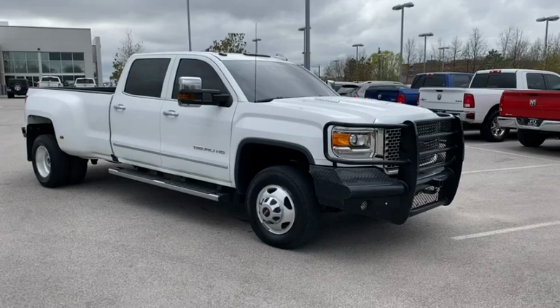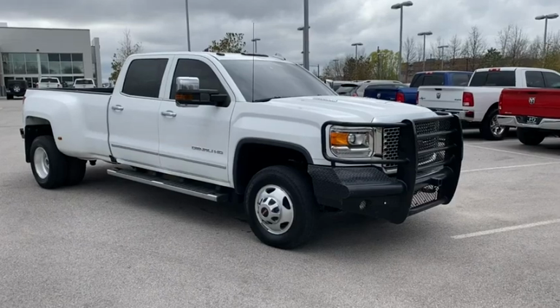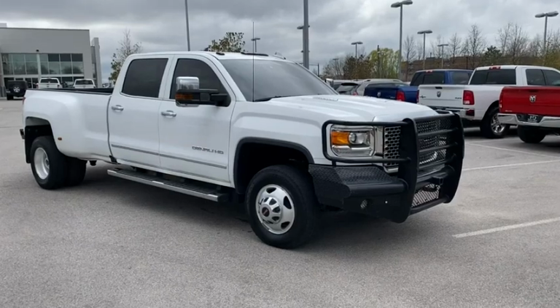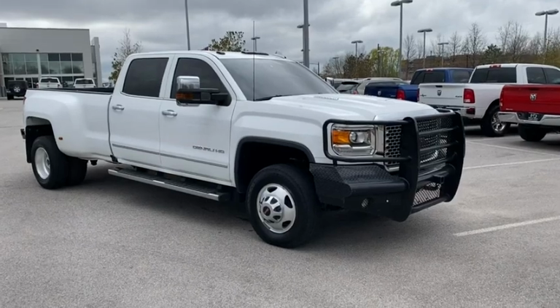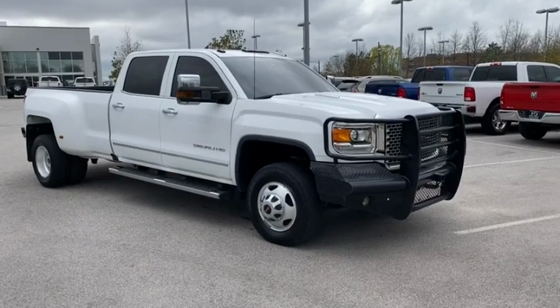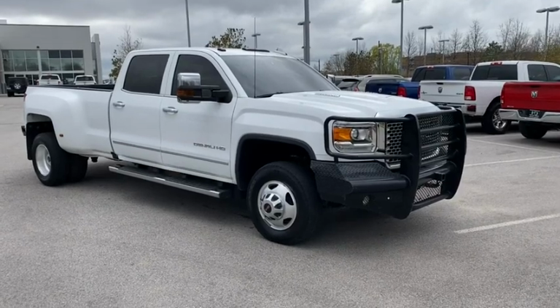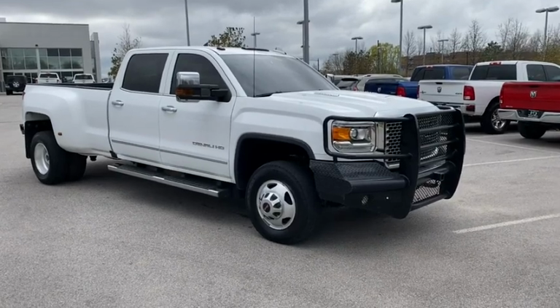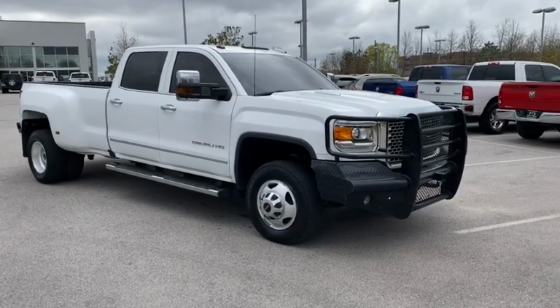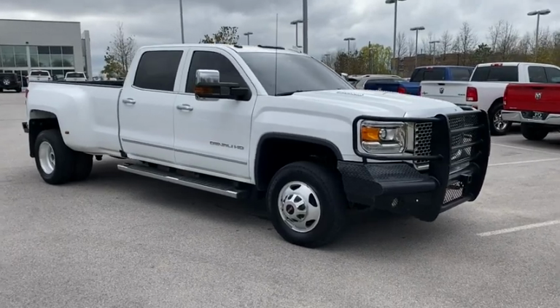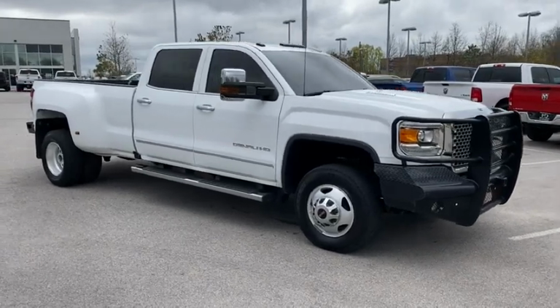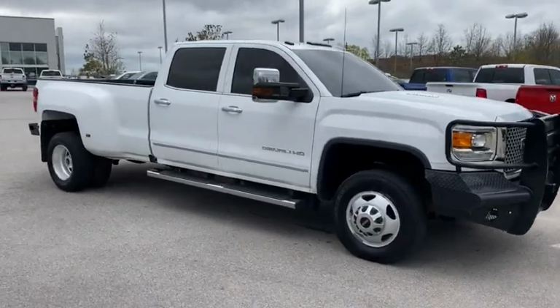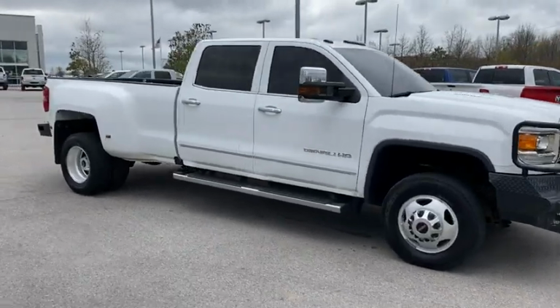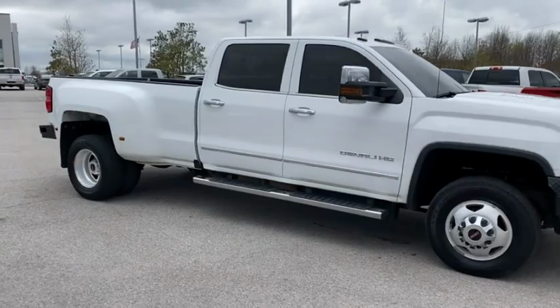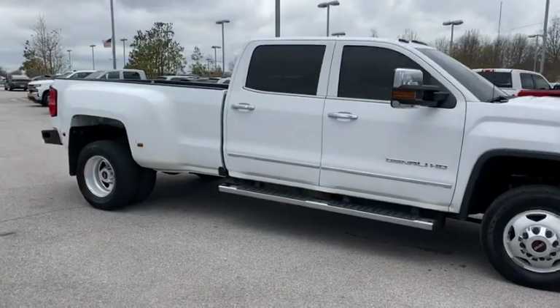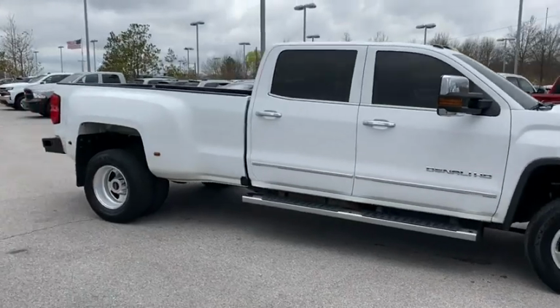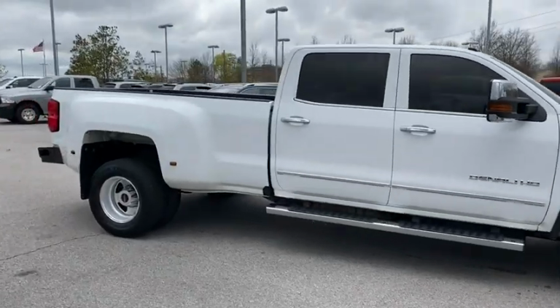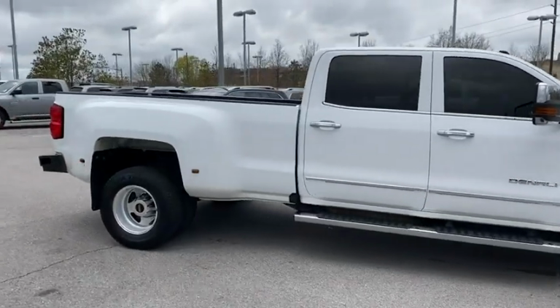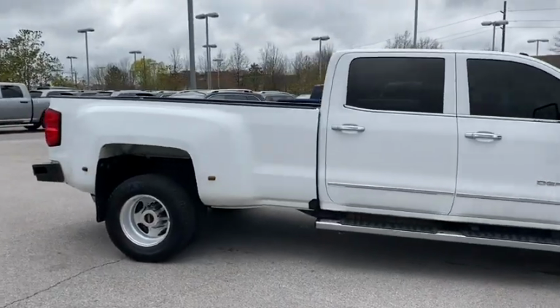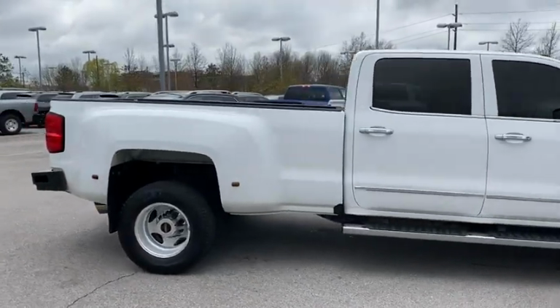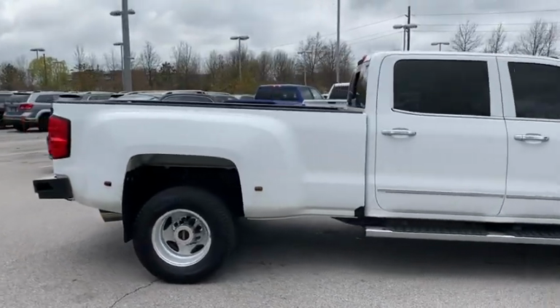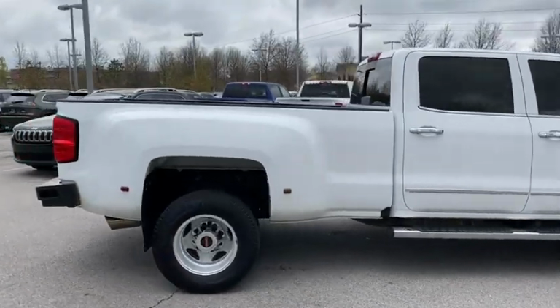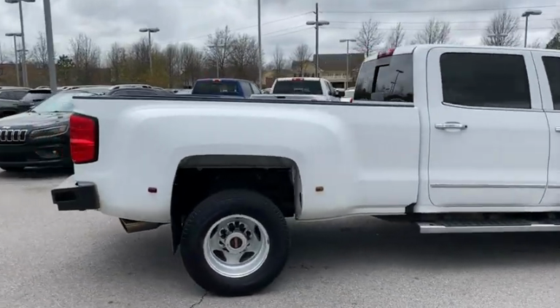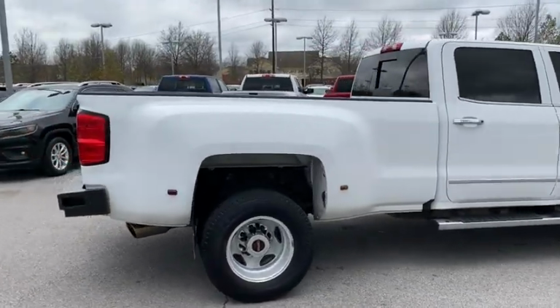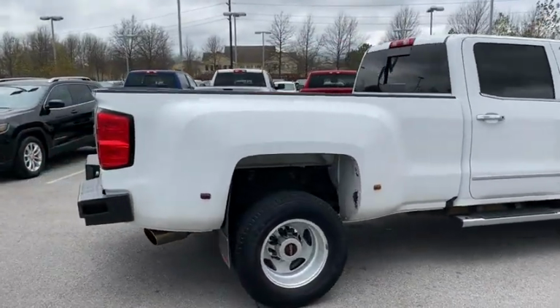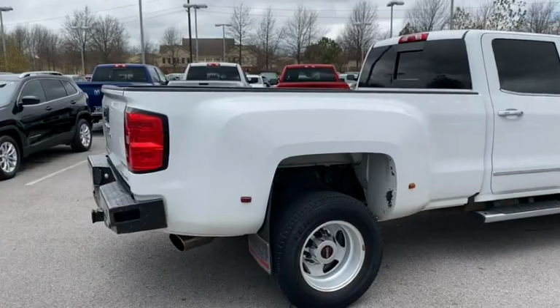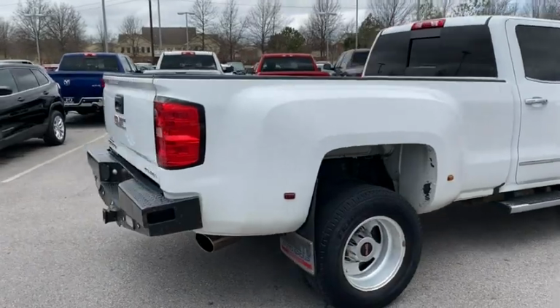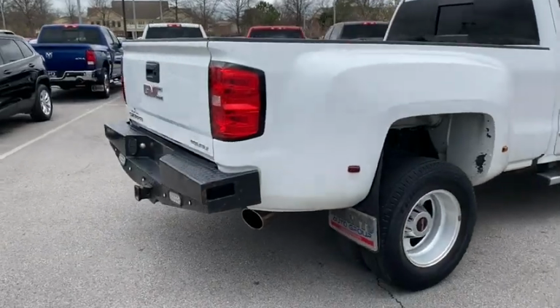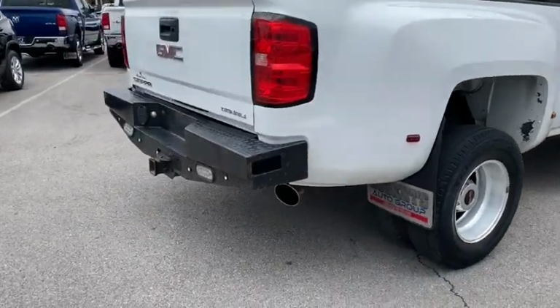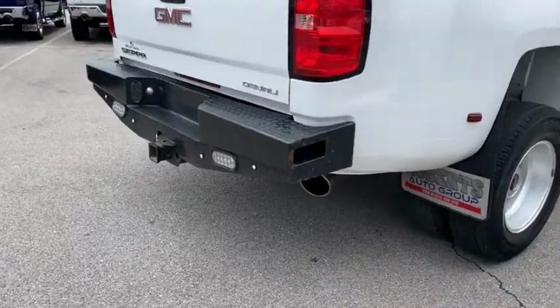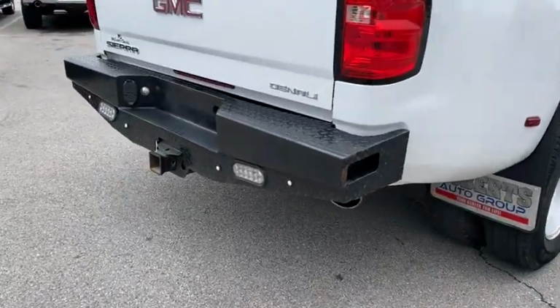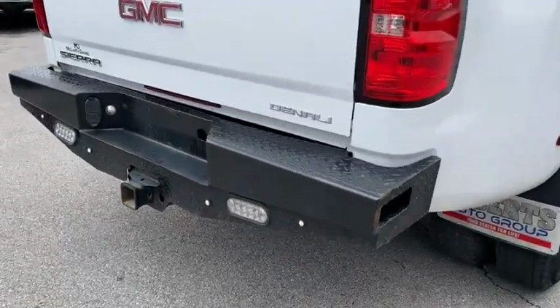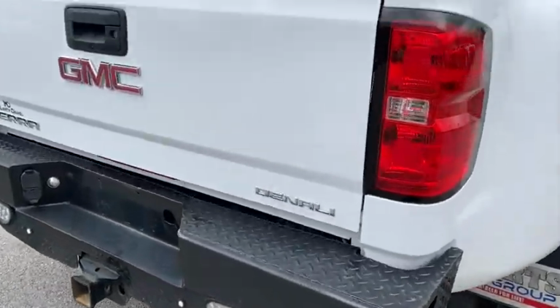Take a ride in a 2016 GMC Sierra 3500 HD — epic power at a not-so-epic price. This vehicle has less than 85,000 miles.